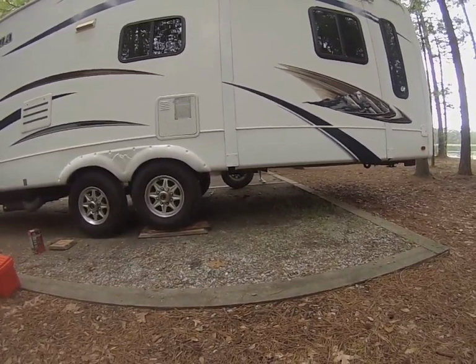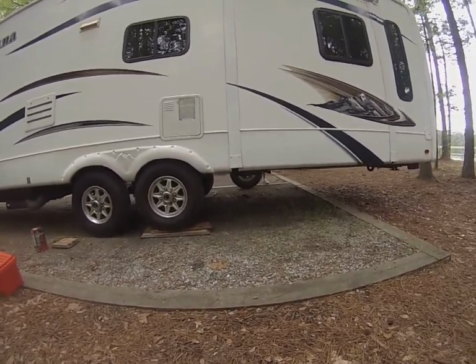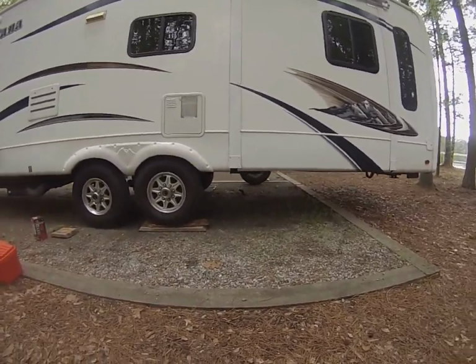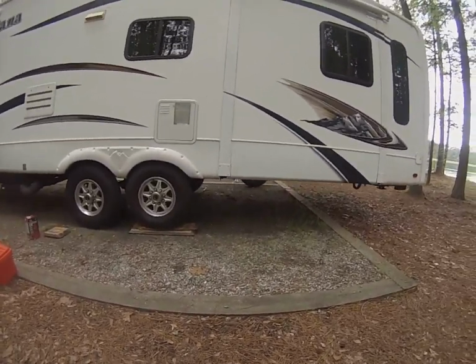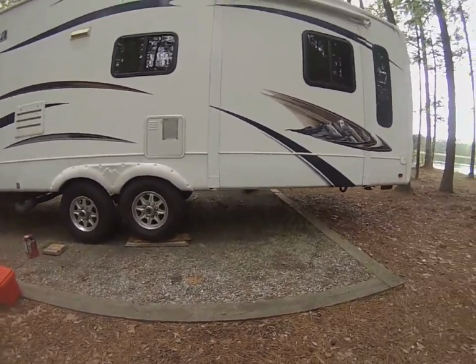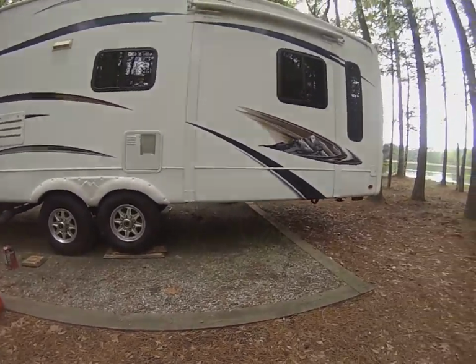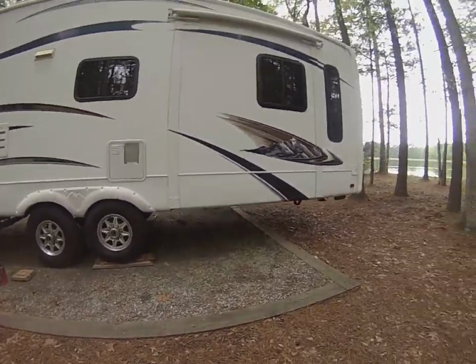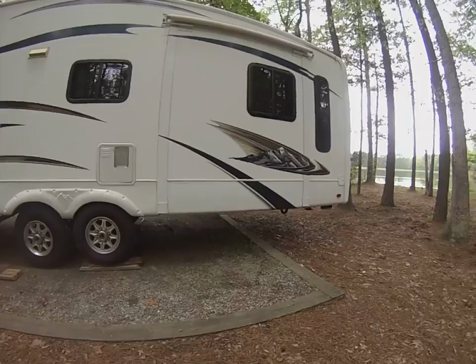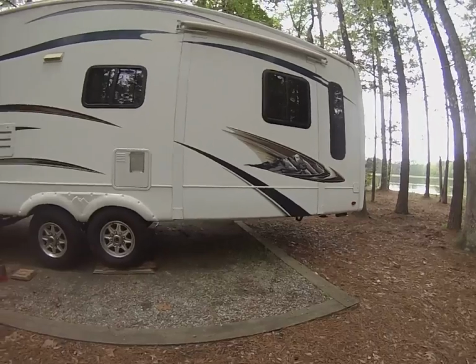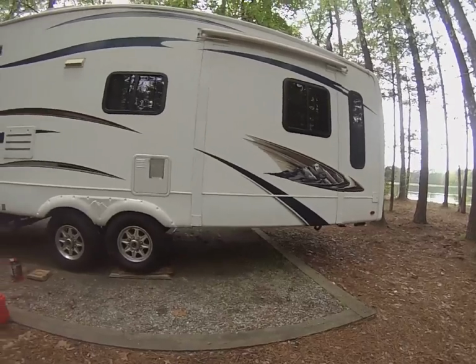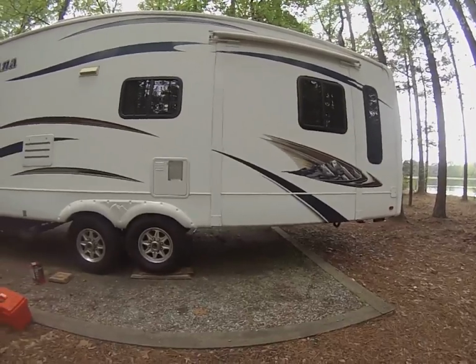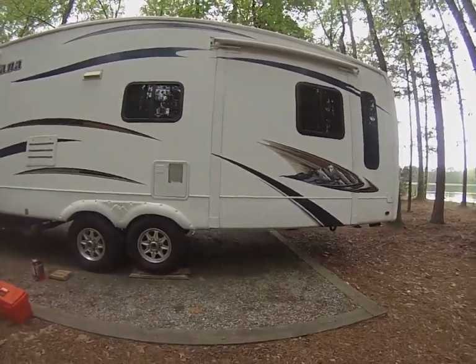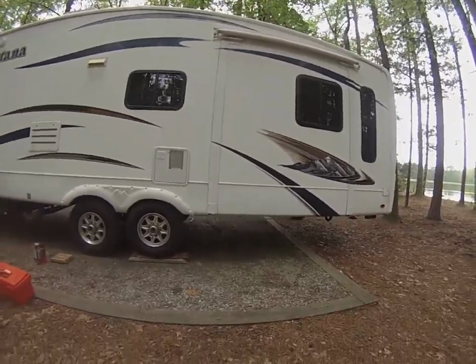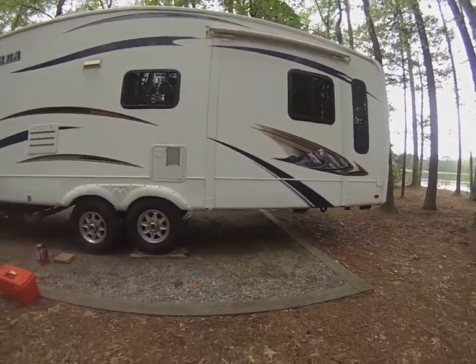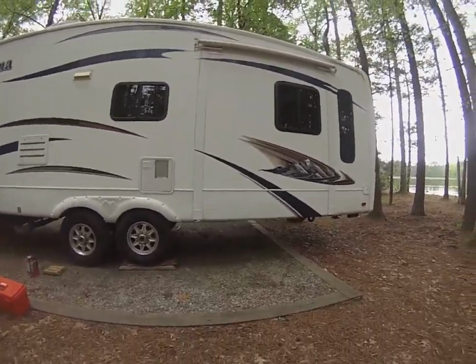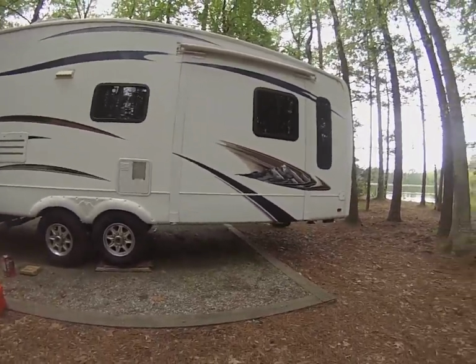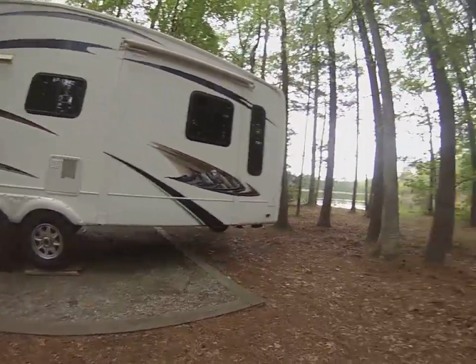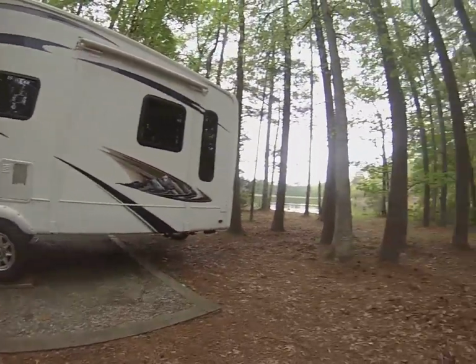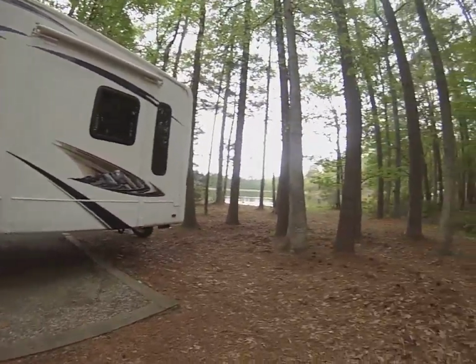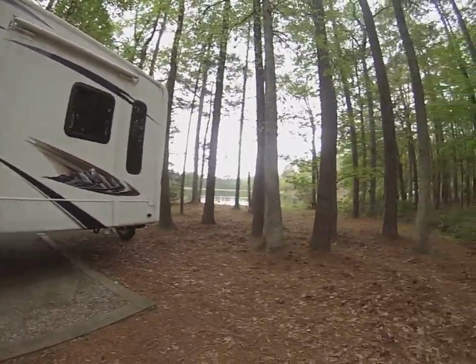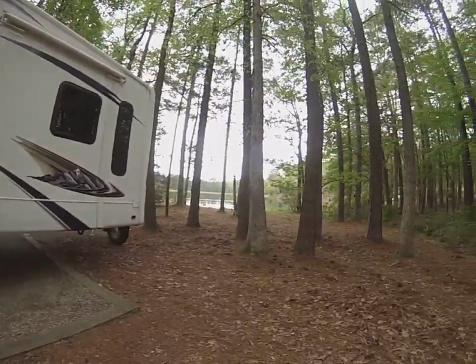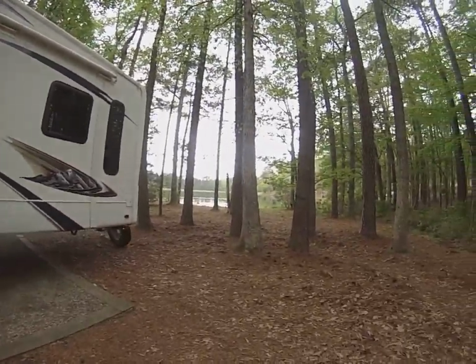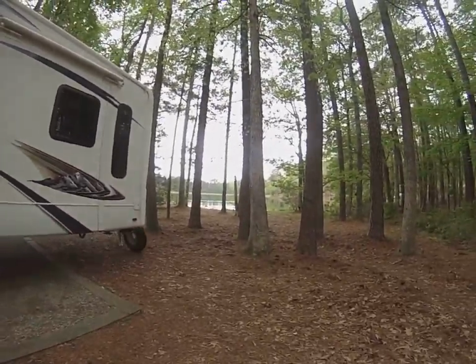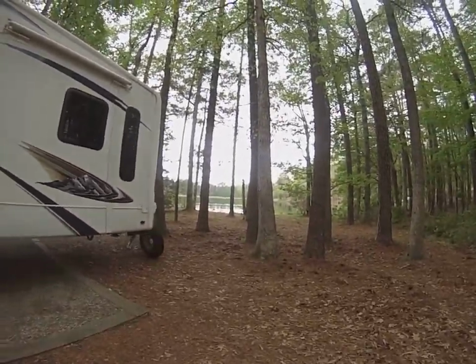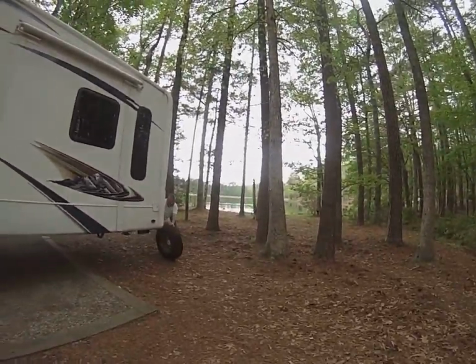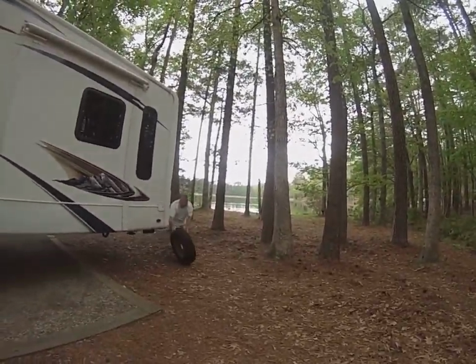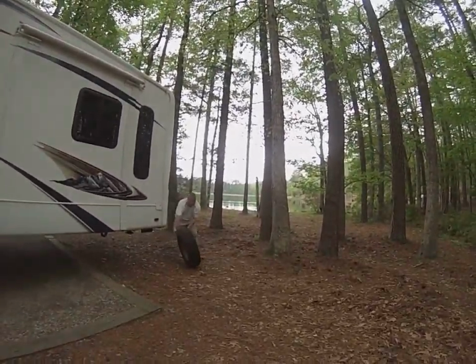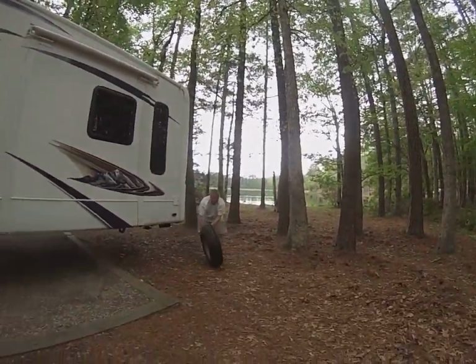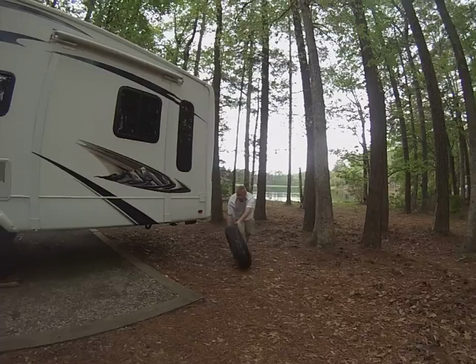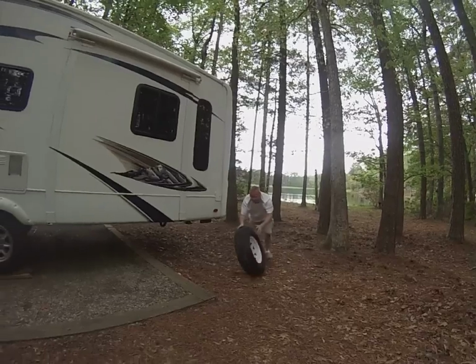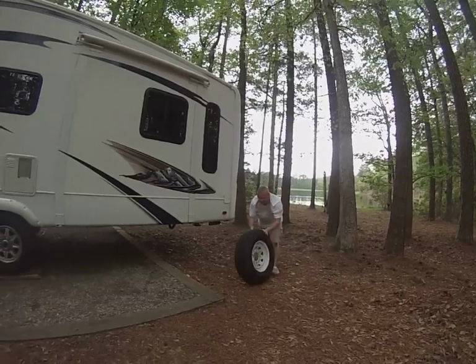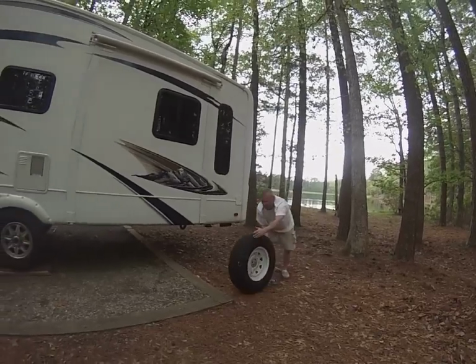Alright, and the spare is rolling — good sign! You can see the lake from here, so we've got a pretty good campsite going.